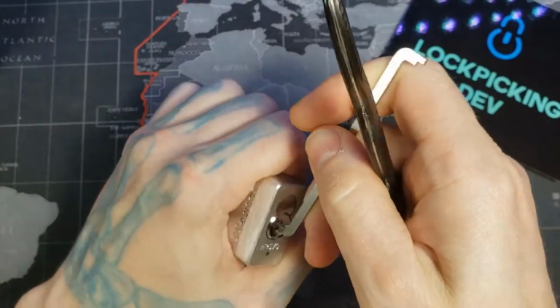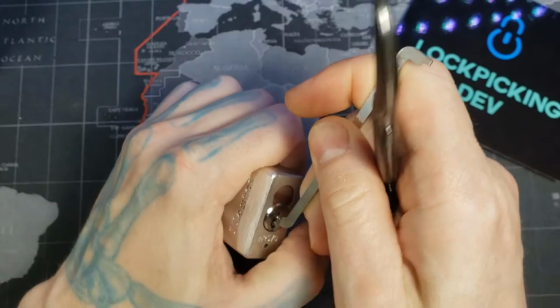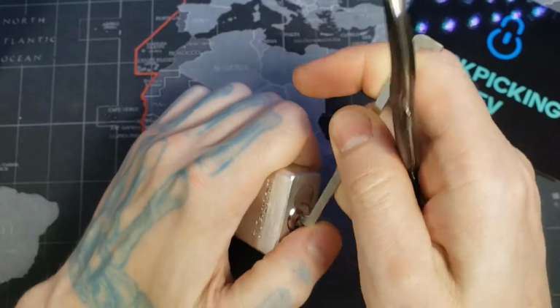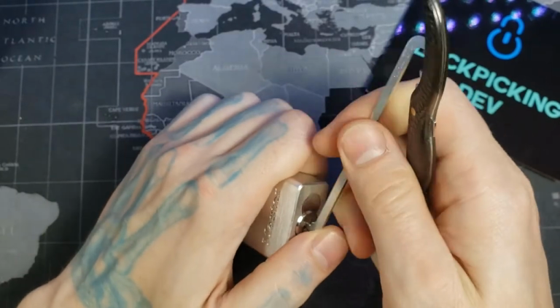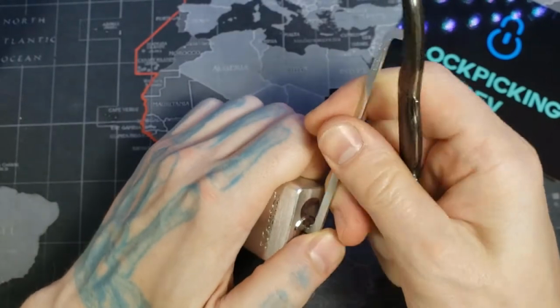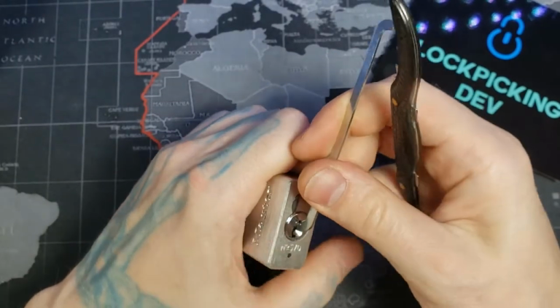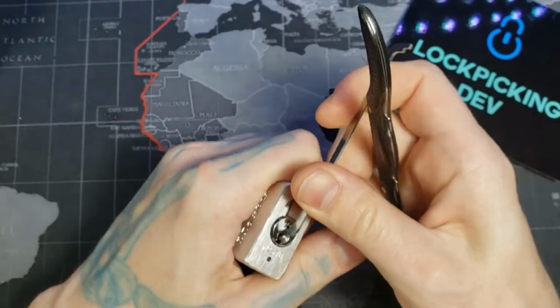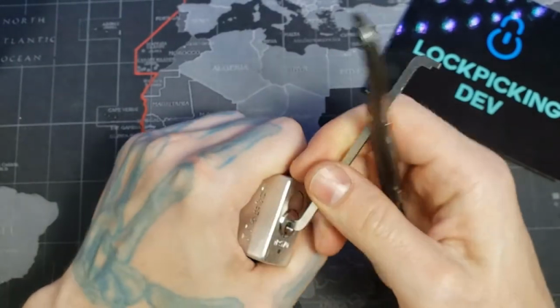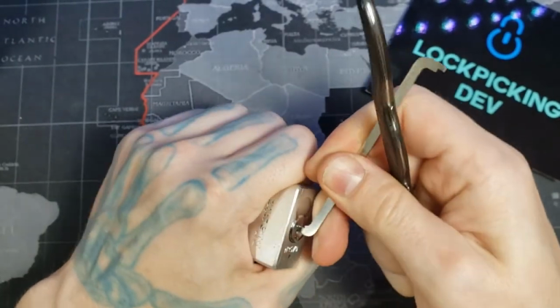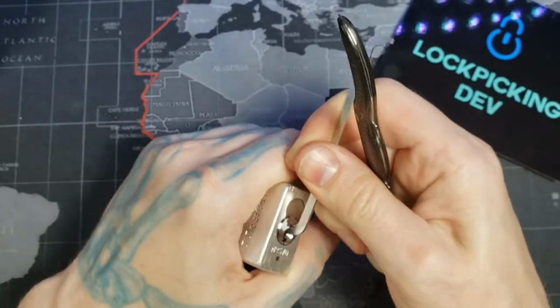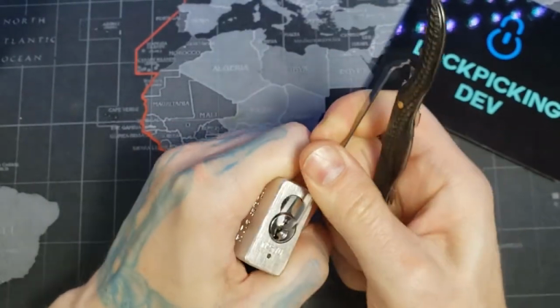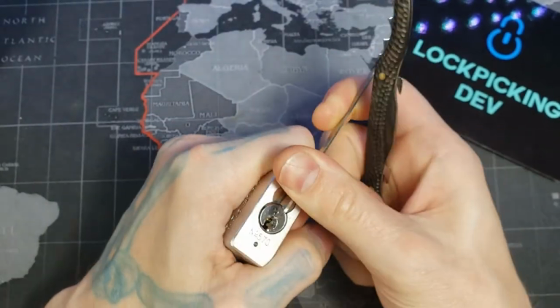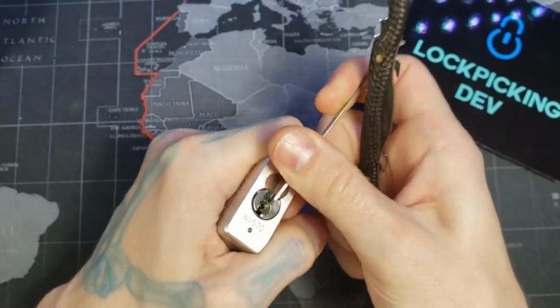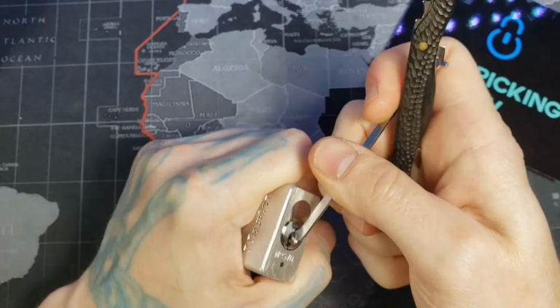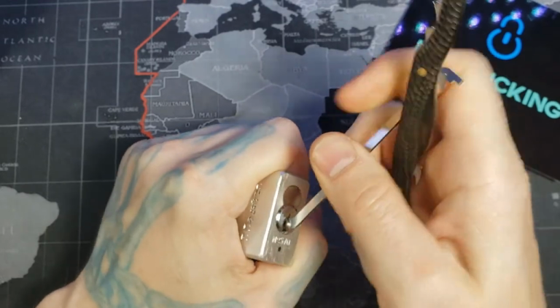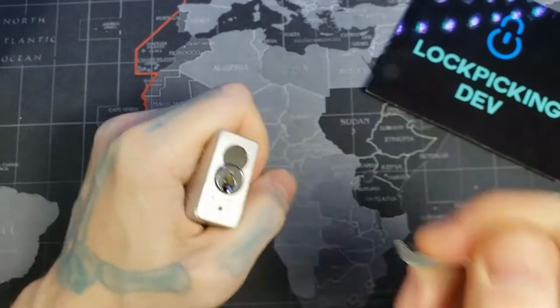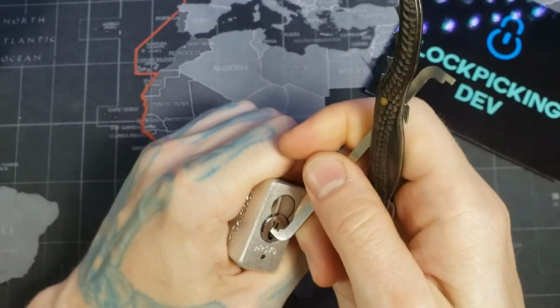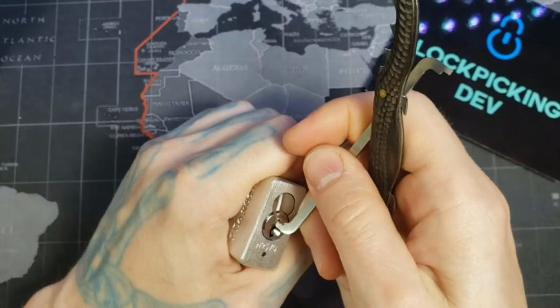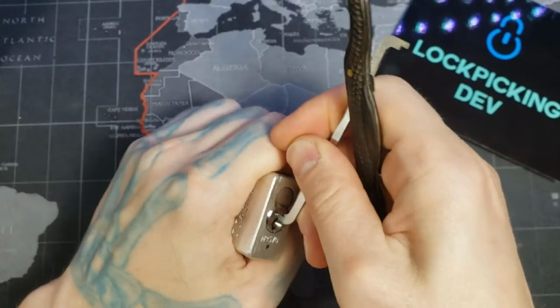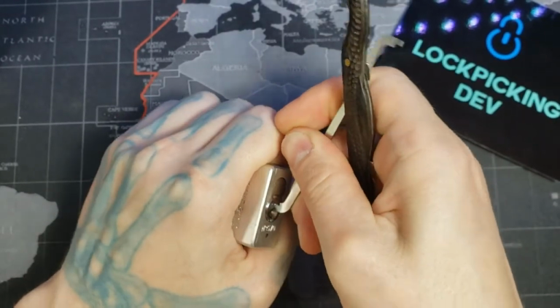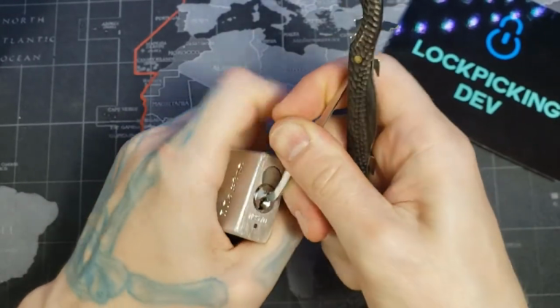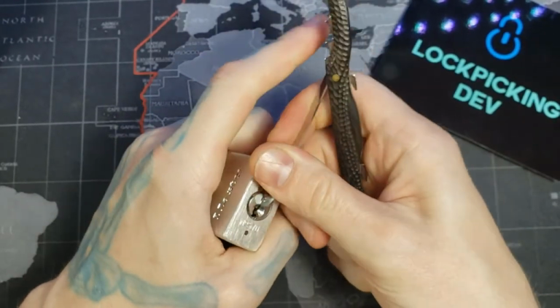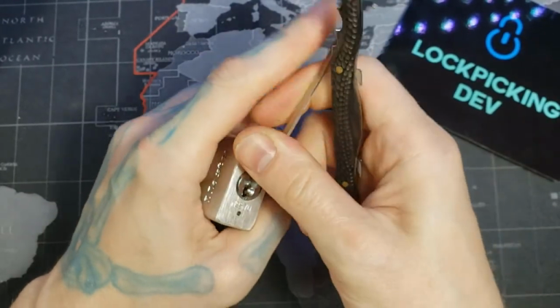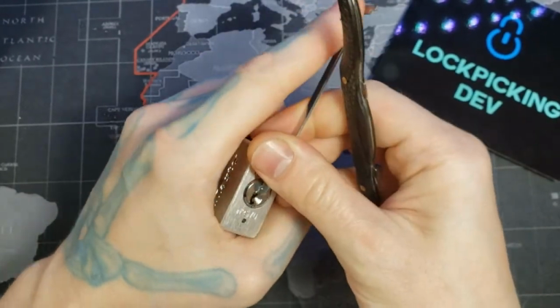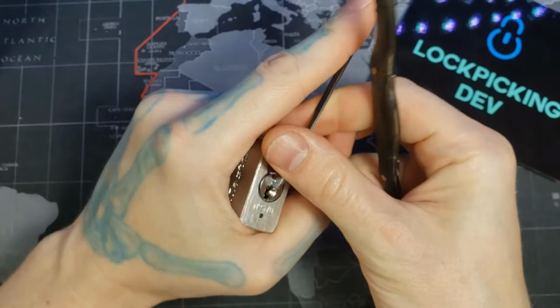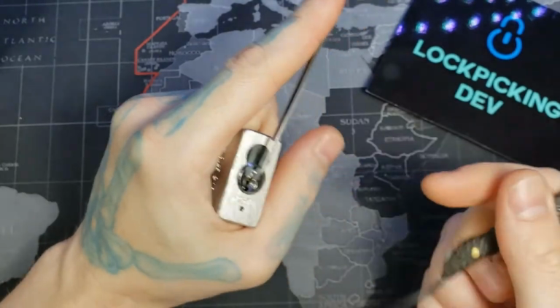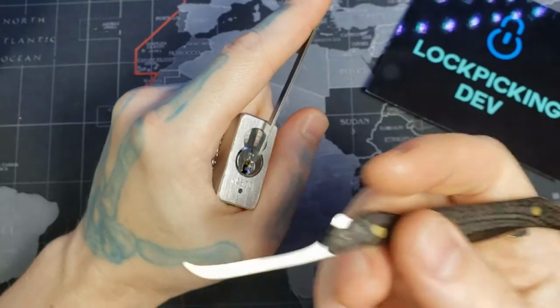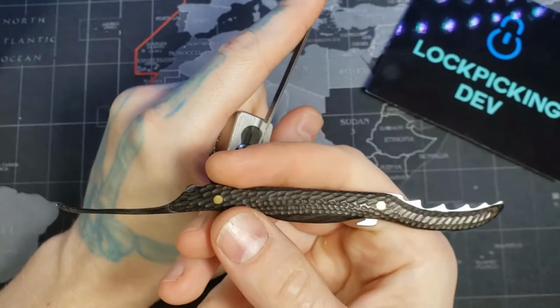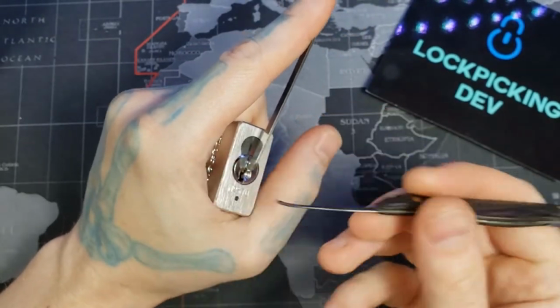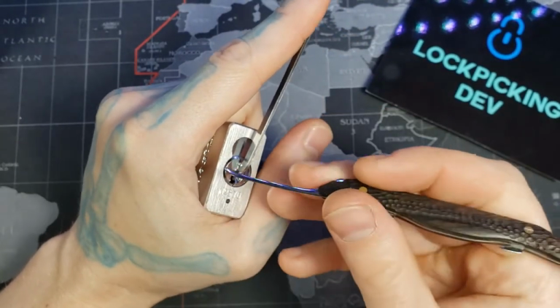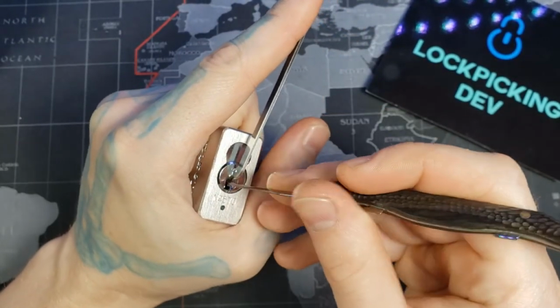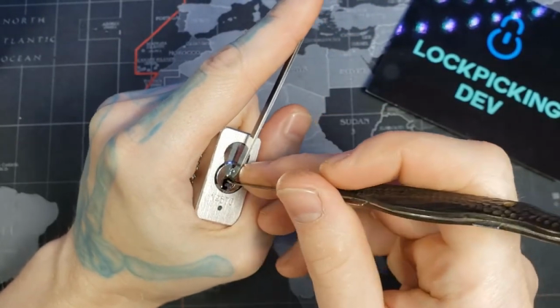I'm going to use a 1.2 millimeter Law Lock Tools pry bar — it barely fits in there perfectly — and a custom pick I got from Lambda Italy.